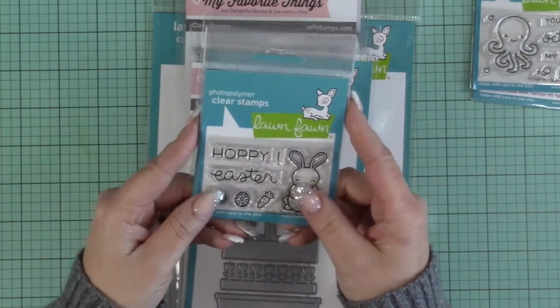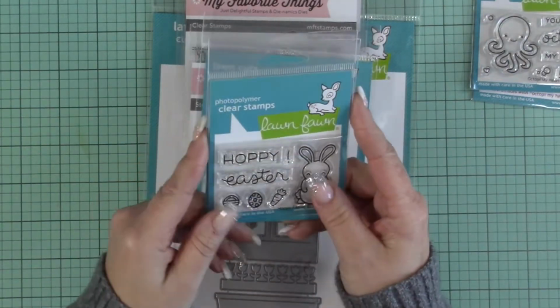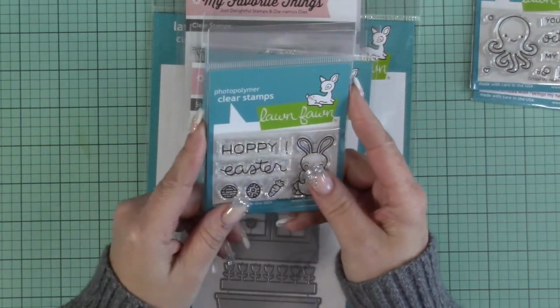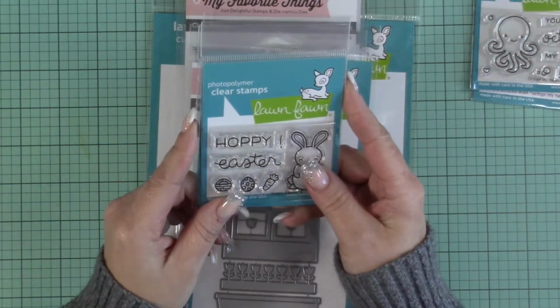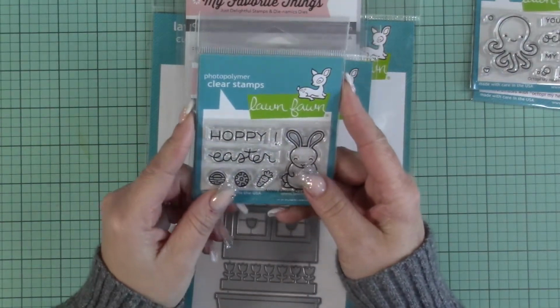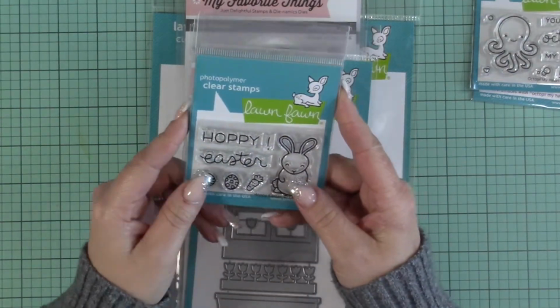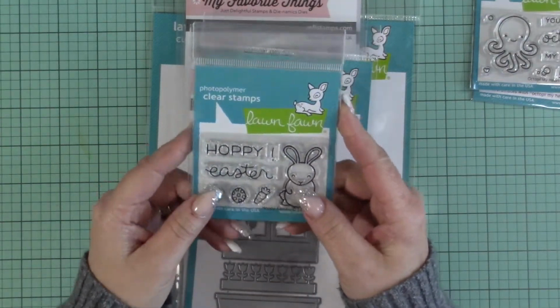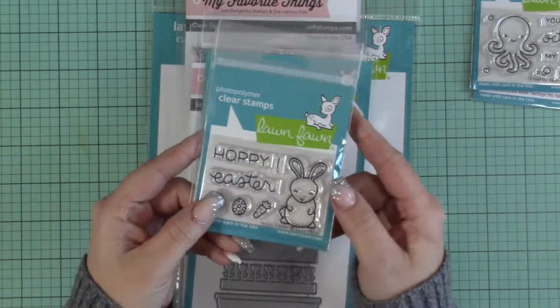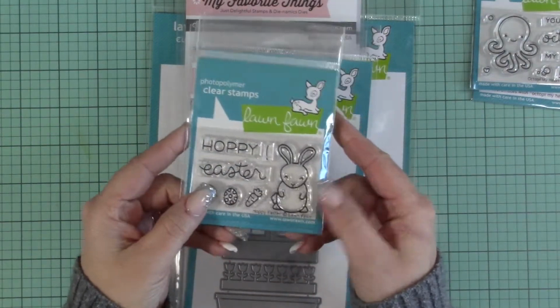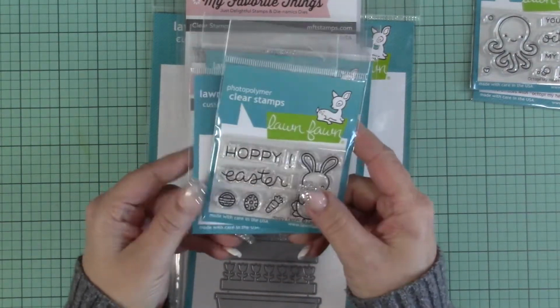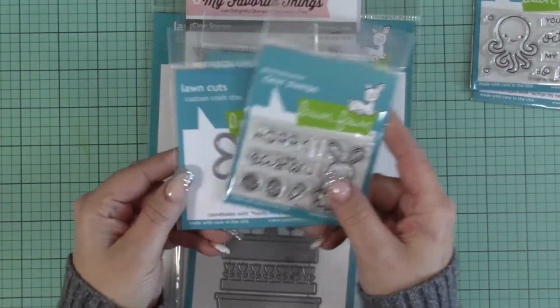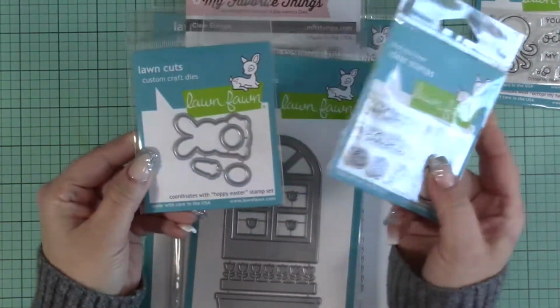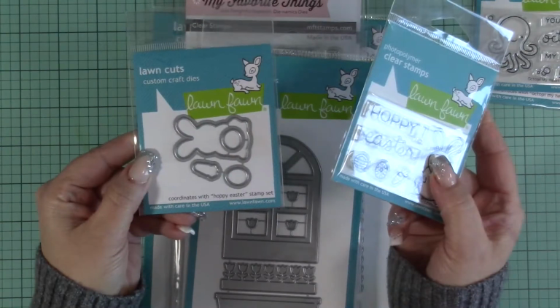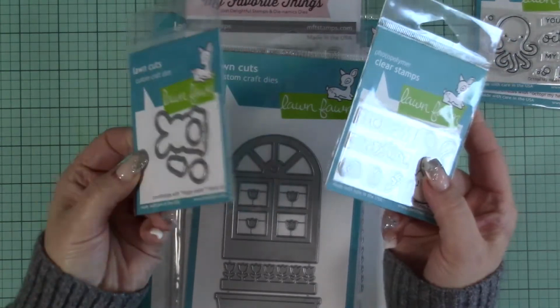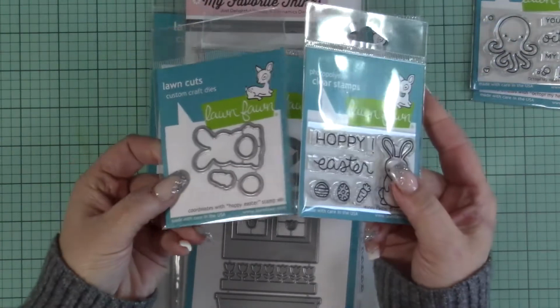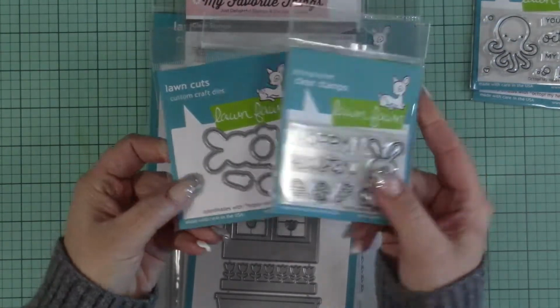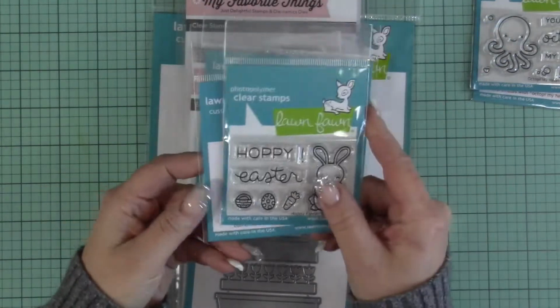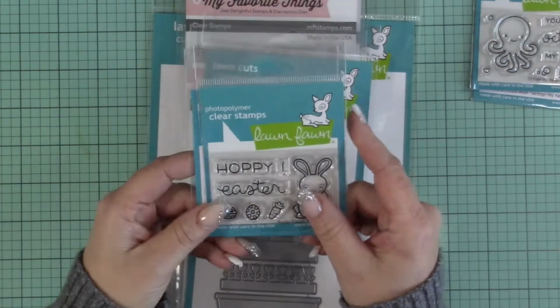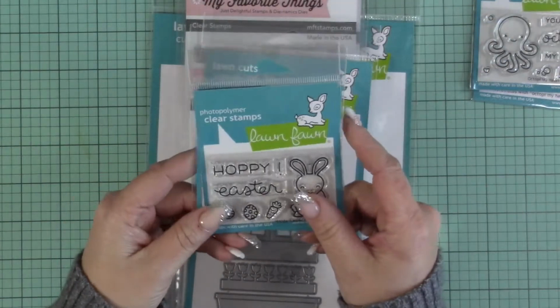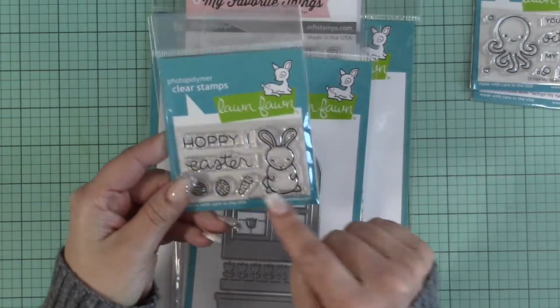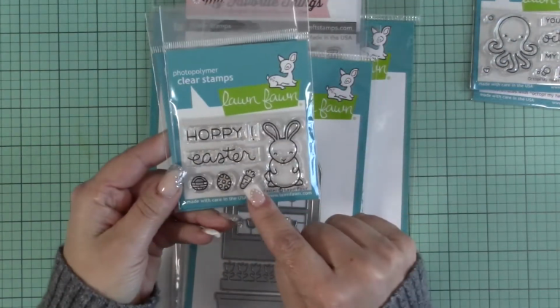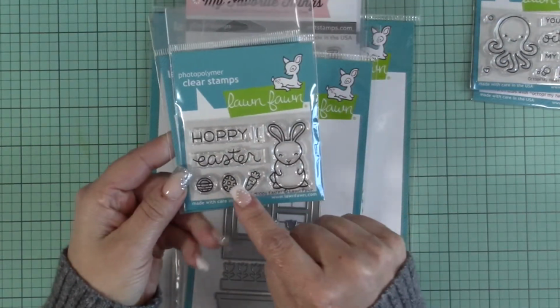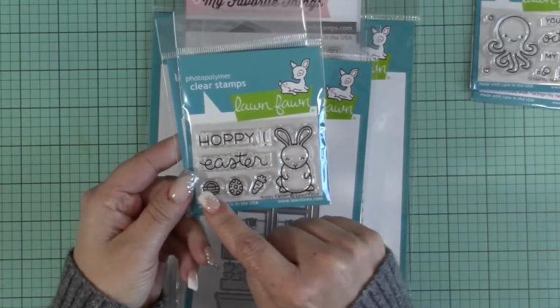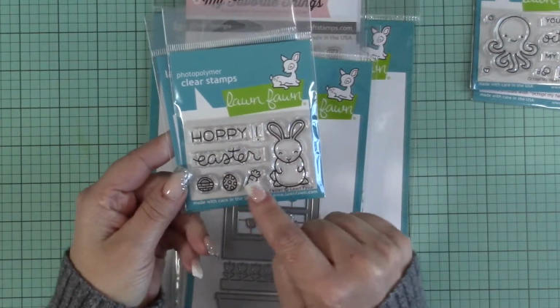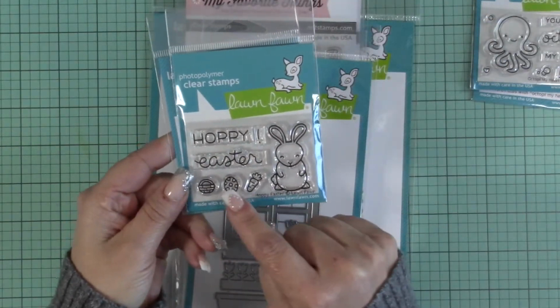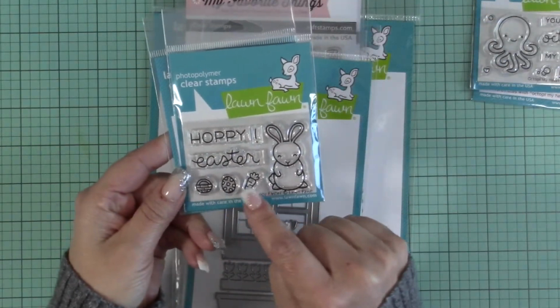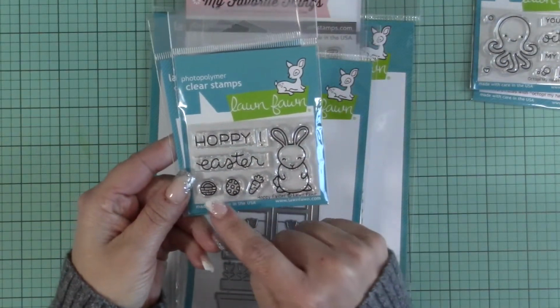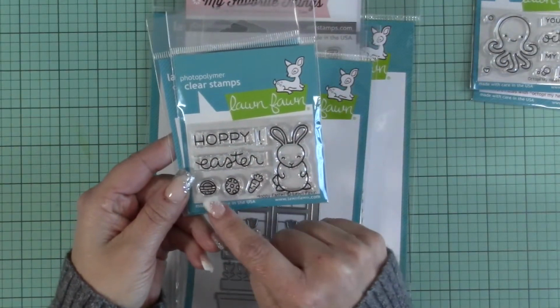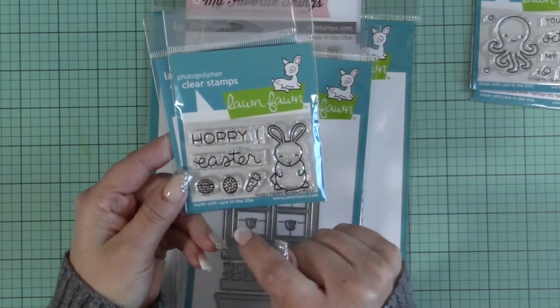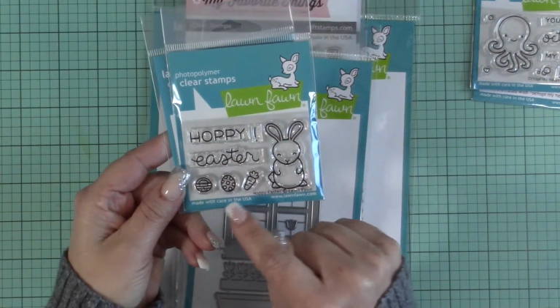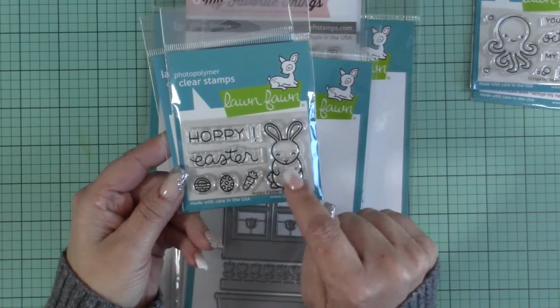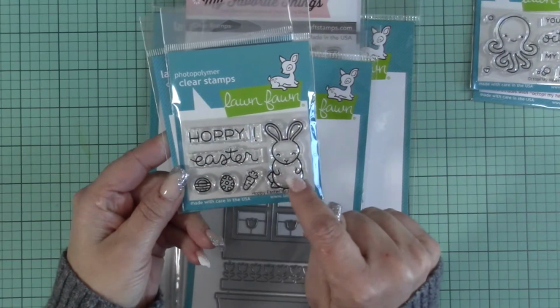Next I got the 'Hoppy Easter' stamp set and dies as well. These little things — the egg, carrot, and little basket — can actually fit inside the little hands. So cute.